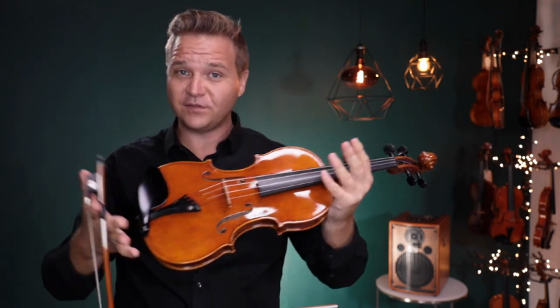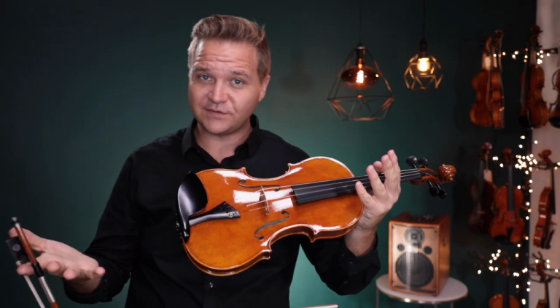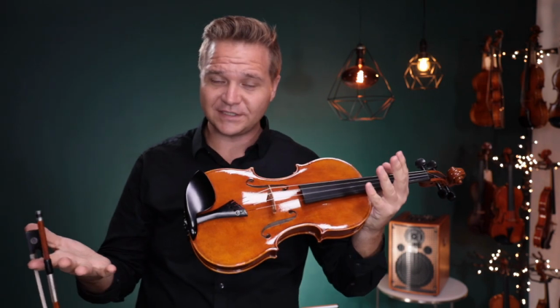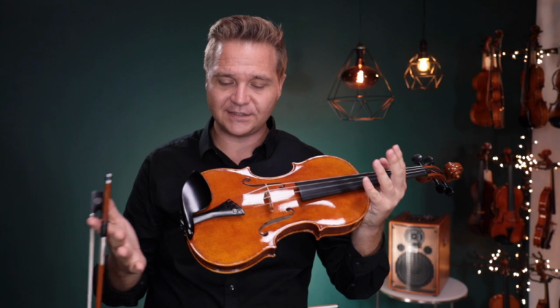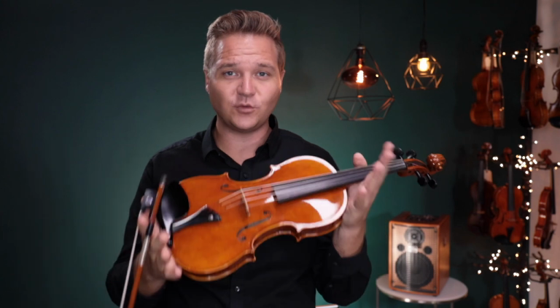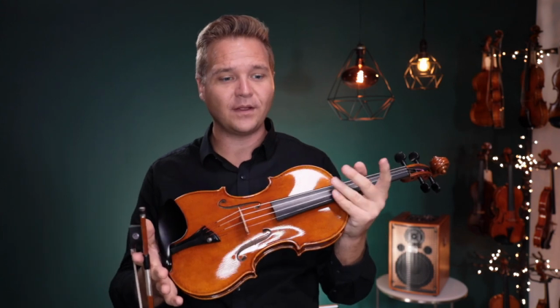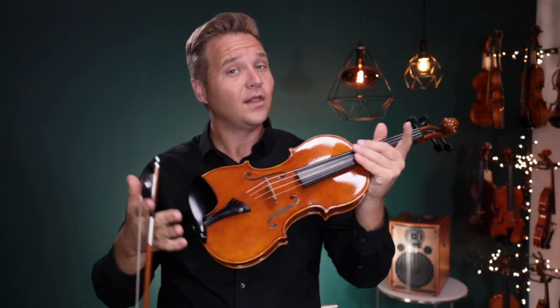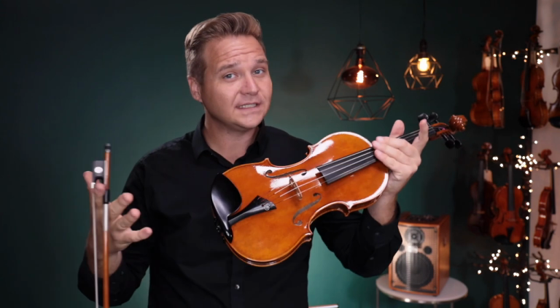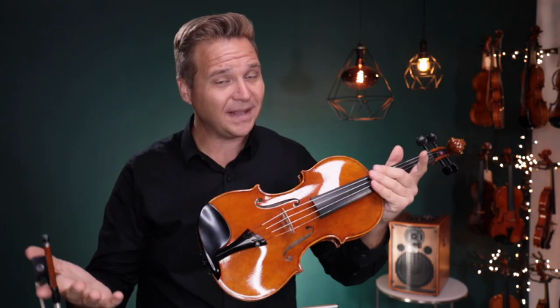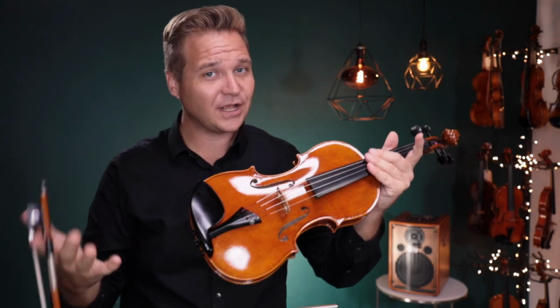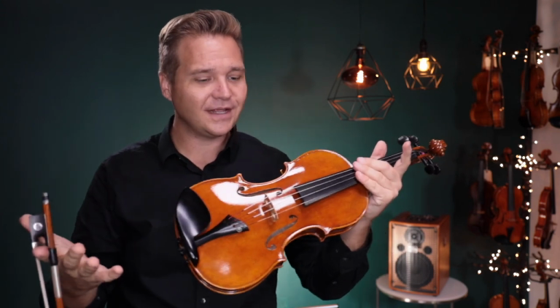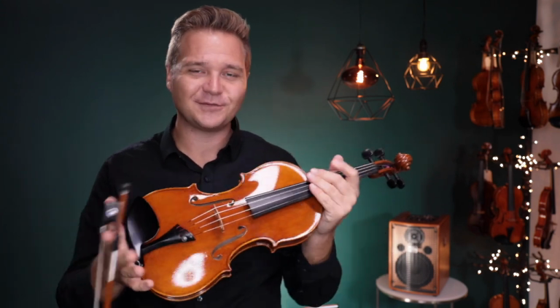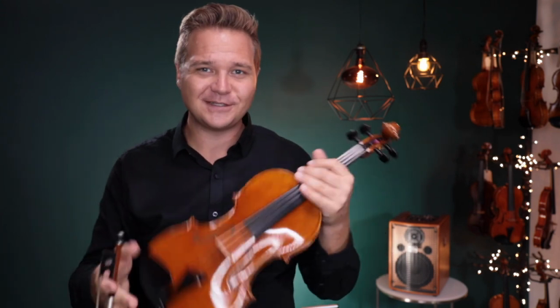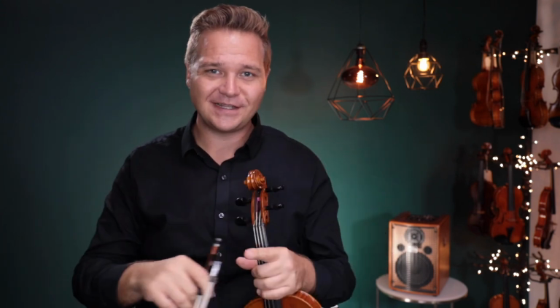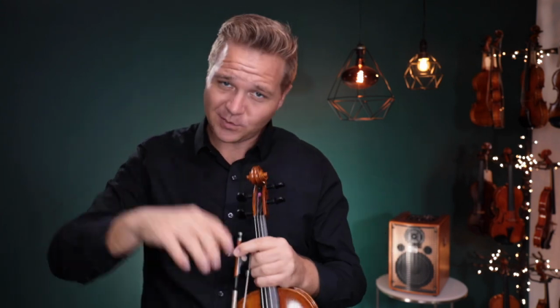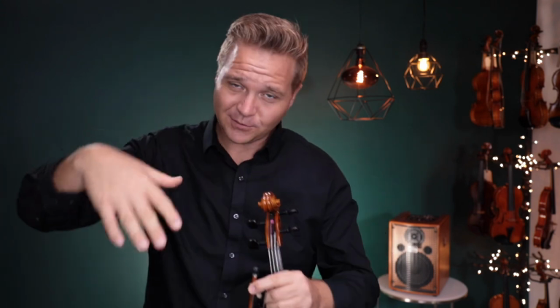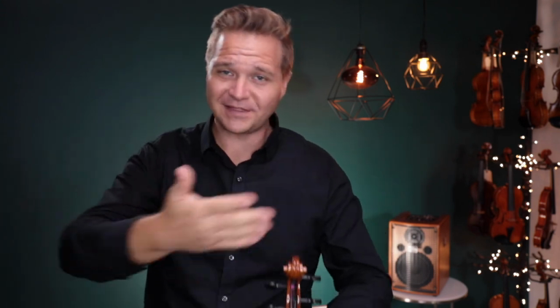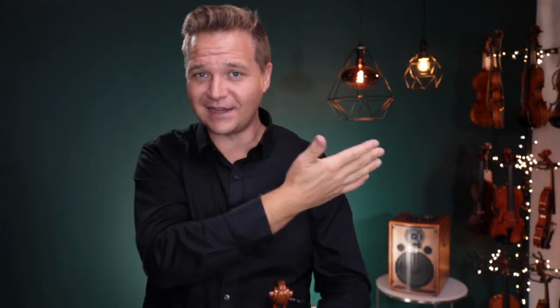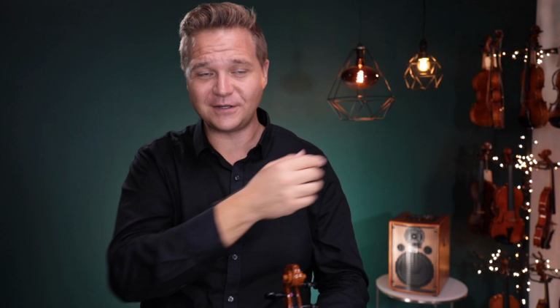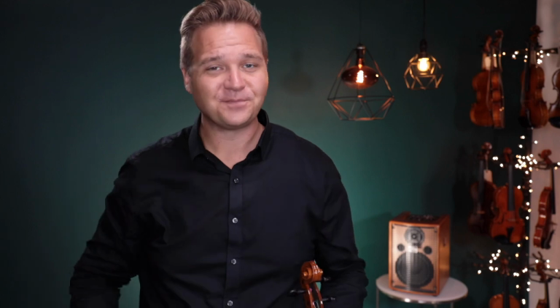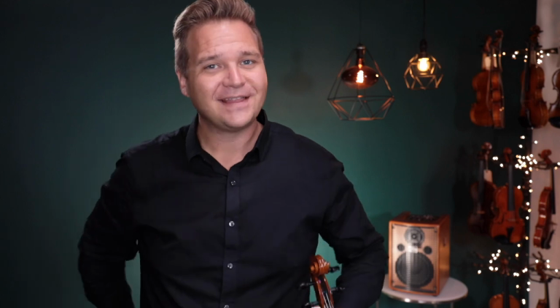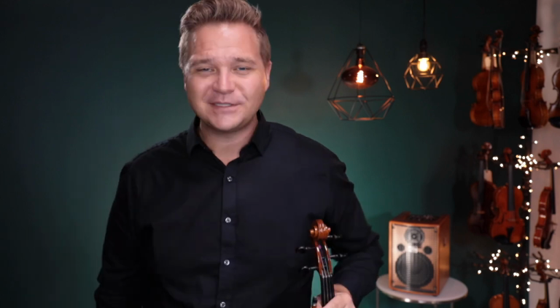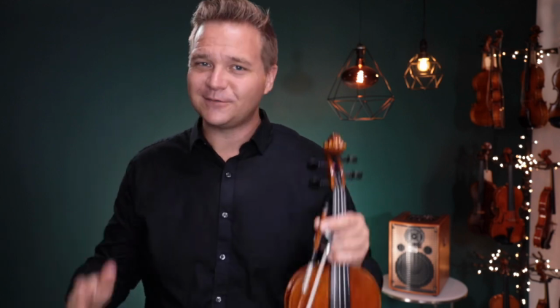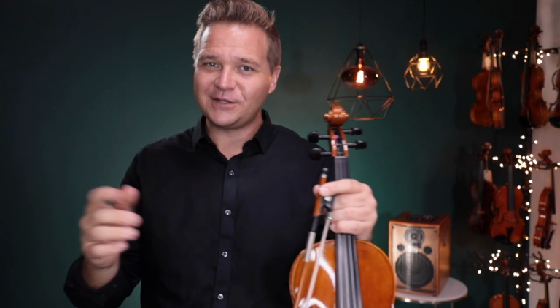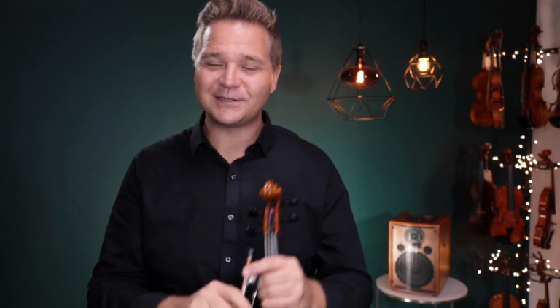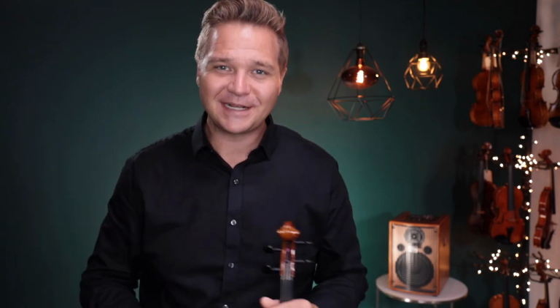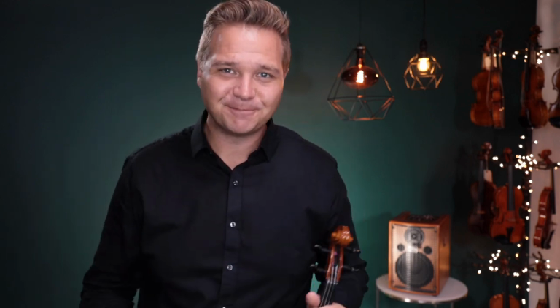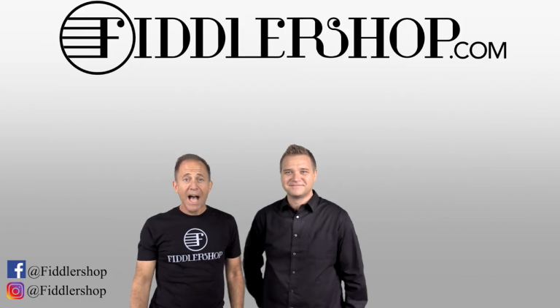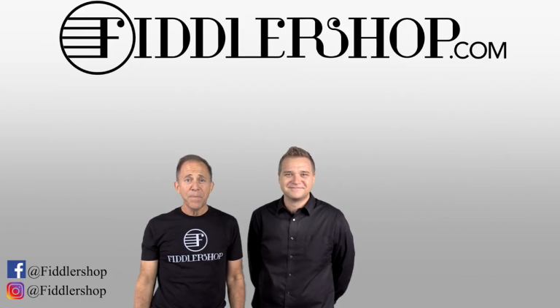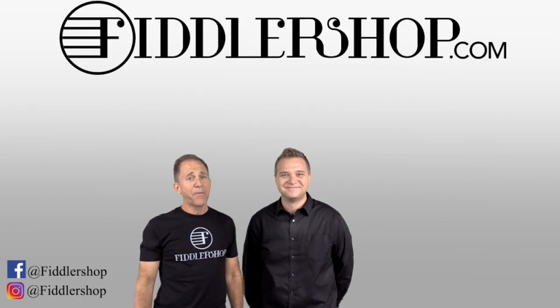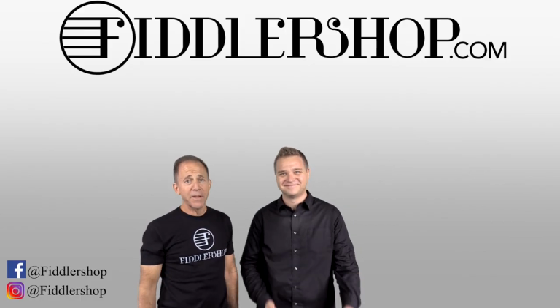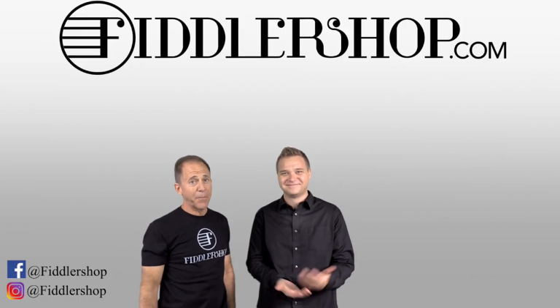For everybody else, if you're watching us, if you'd like to learn more about the Holstein Bench Kanone, just follow the links you see here below, or they're at the end of the video too. Thanks so much, and we look forward to seeing you at FiddlerShop.com. I hope that was informative and helpful.